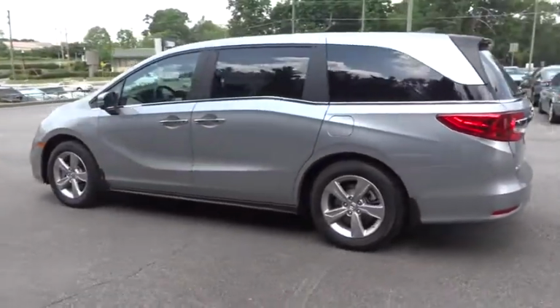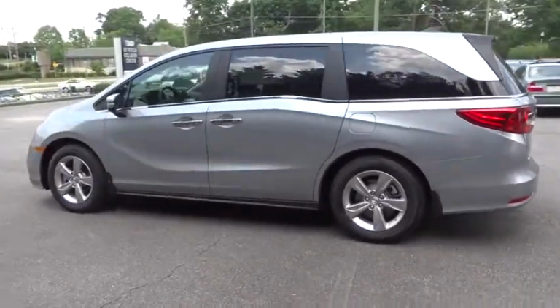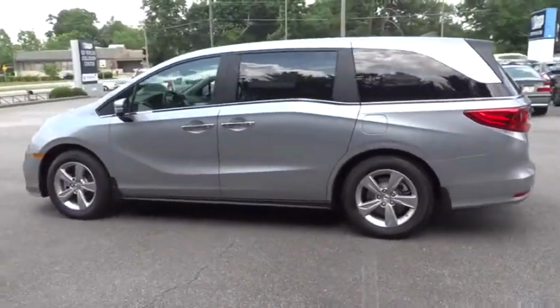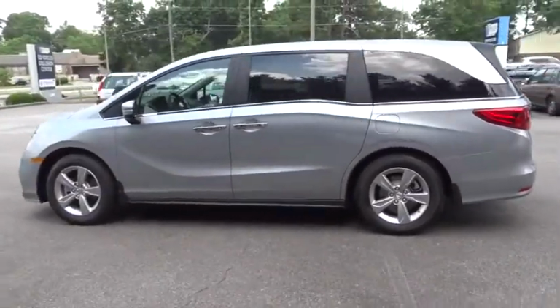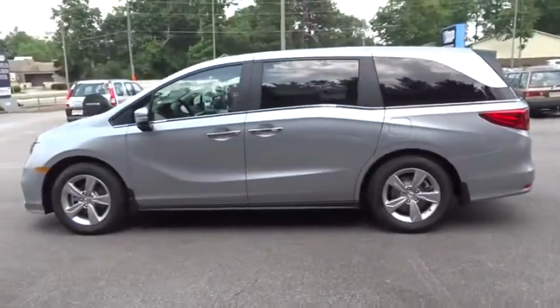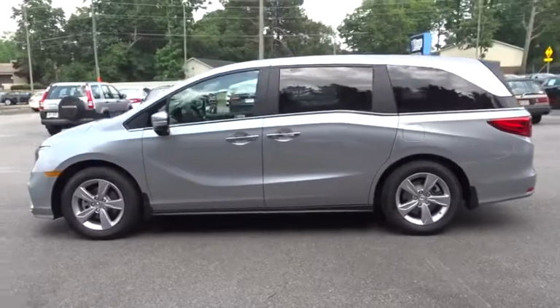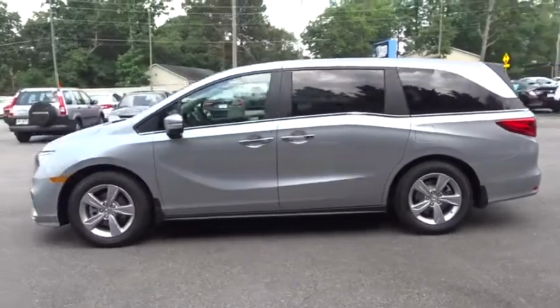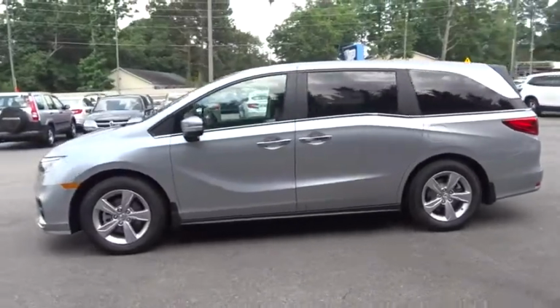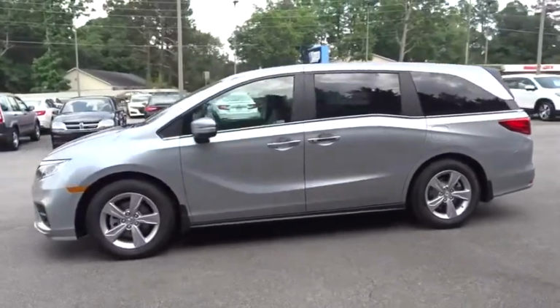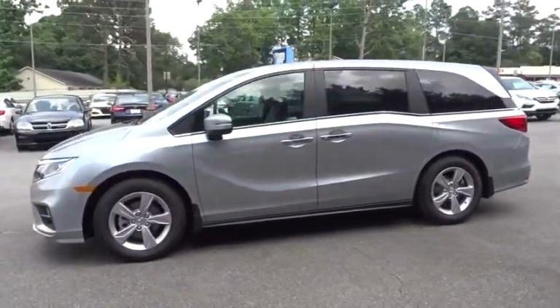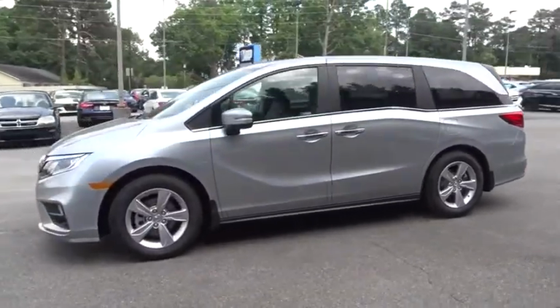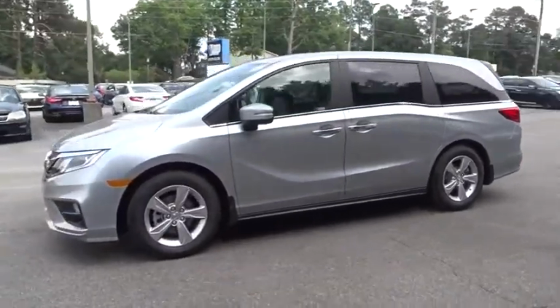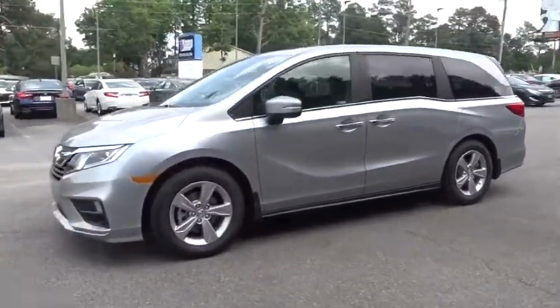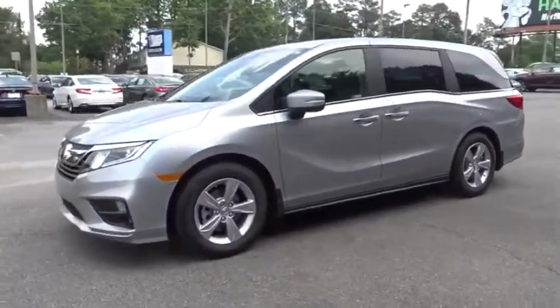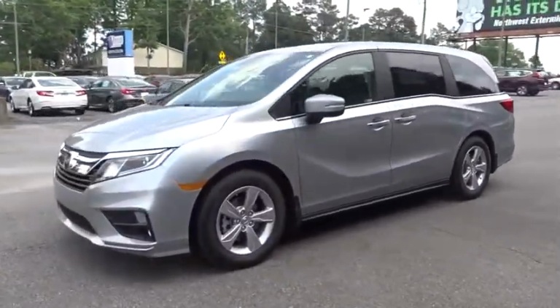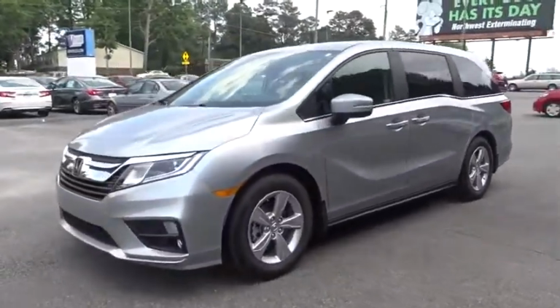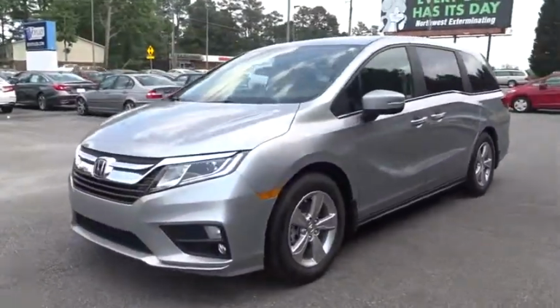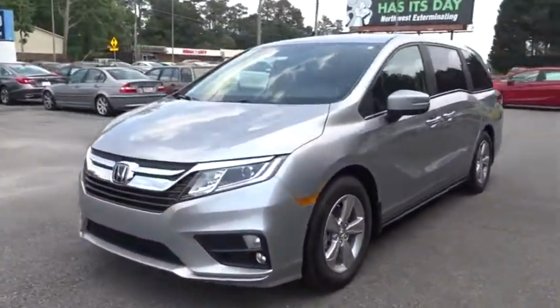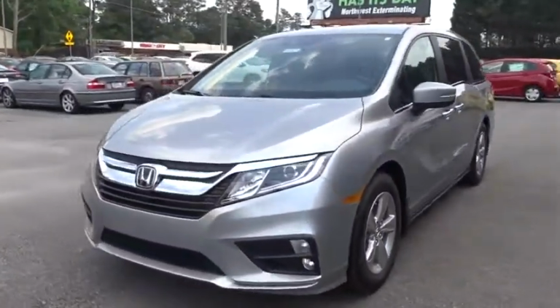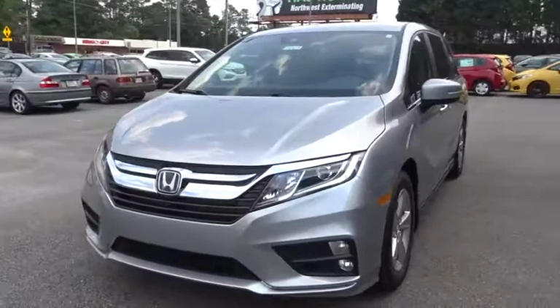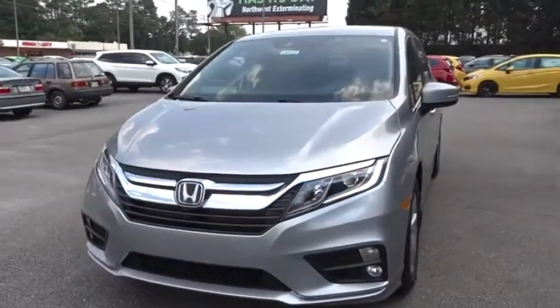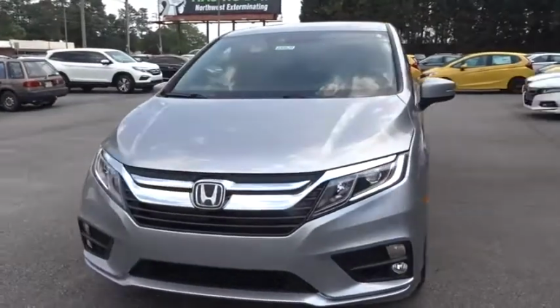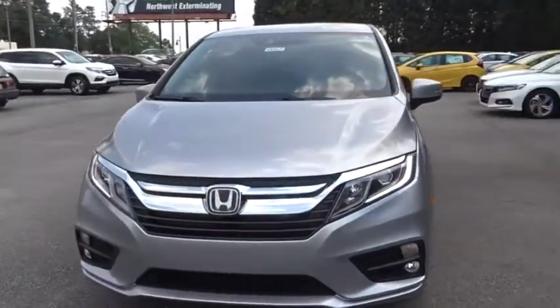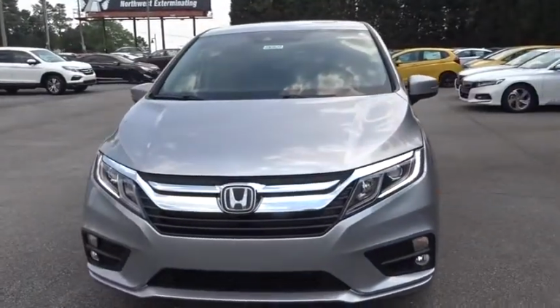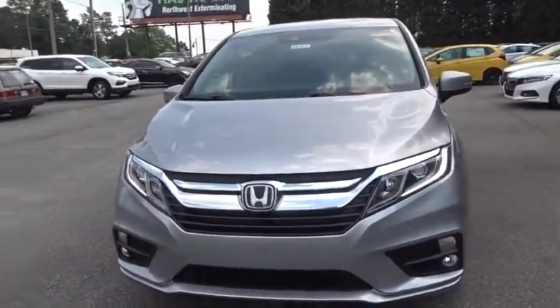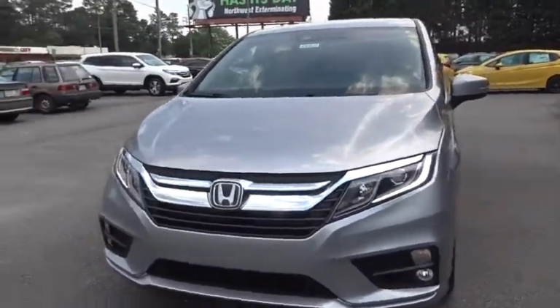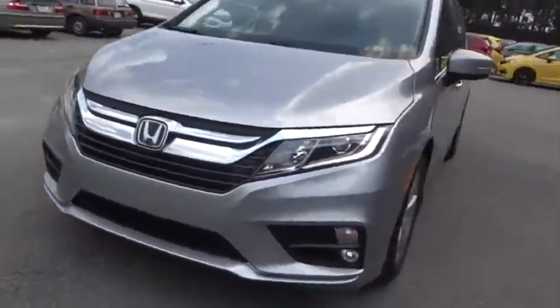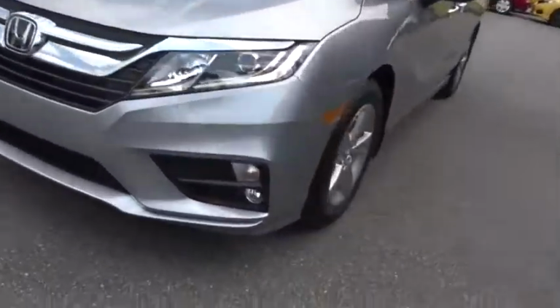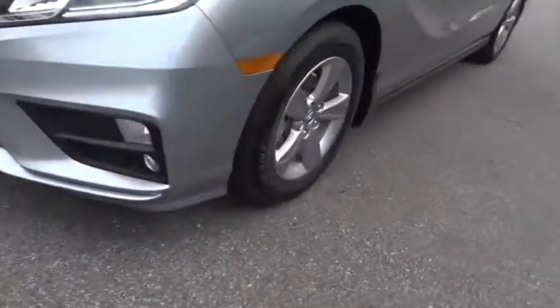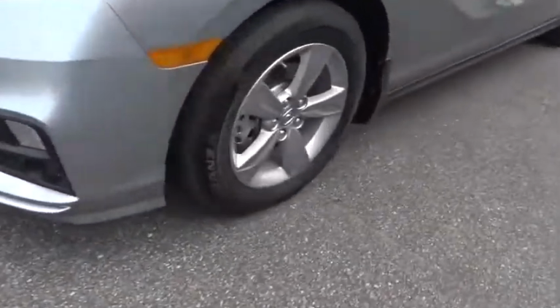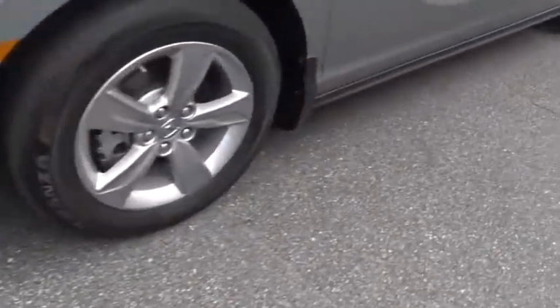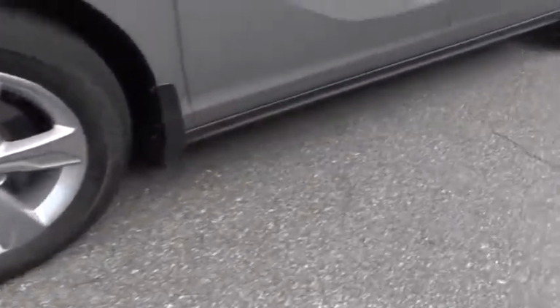Stability control, navigation system, traction control, remote engine start, keyless entry, anti-lock braking system, power liftgate, steering wheel audio controls, power passenger seat.